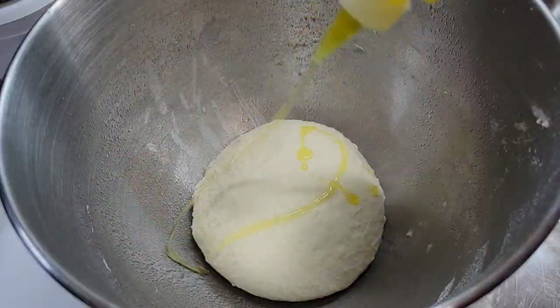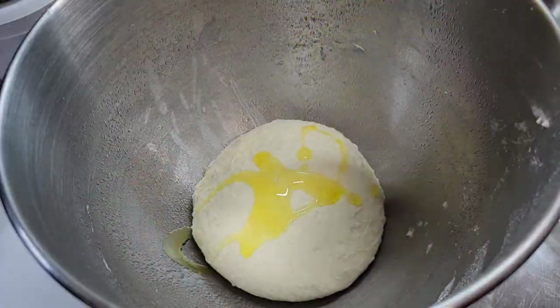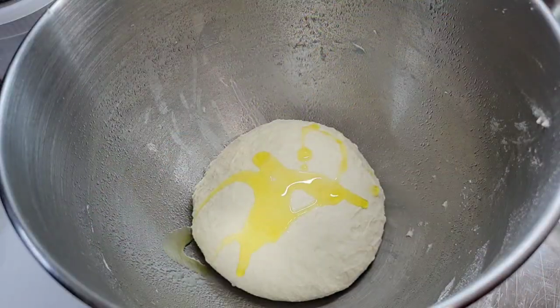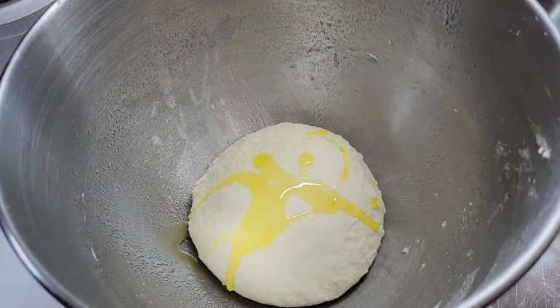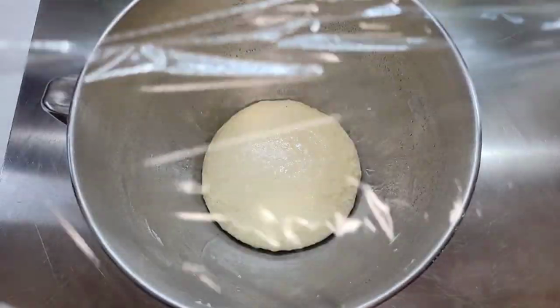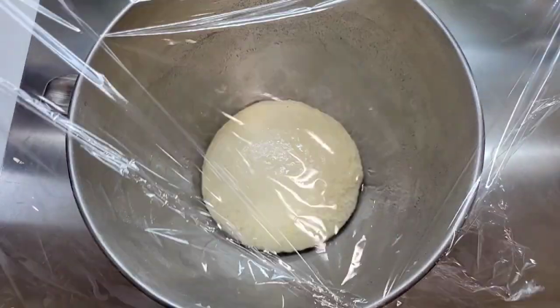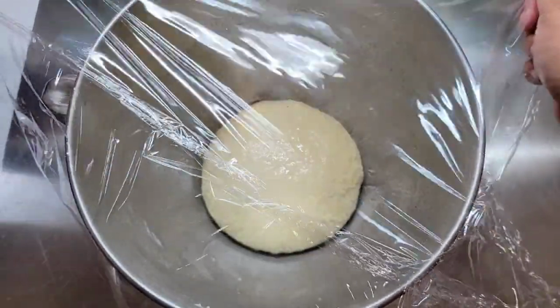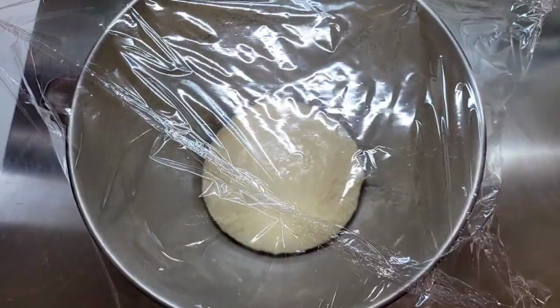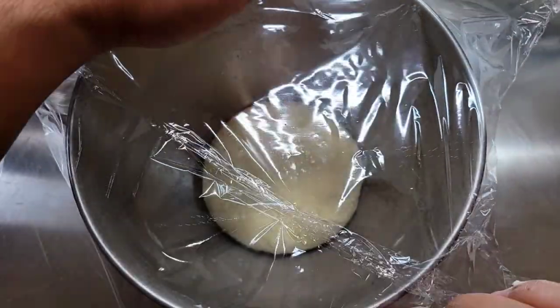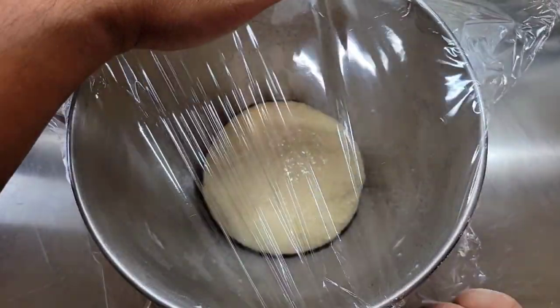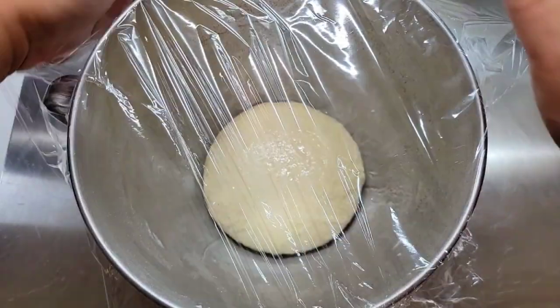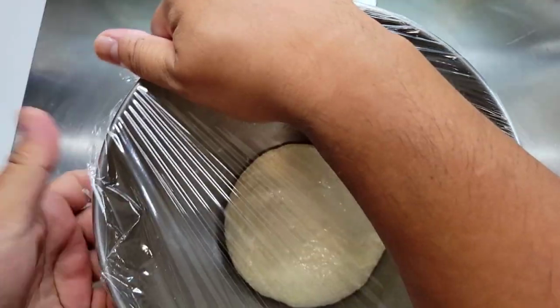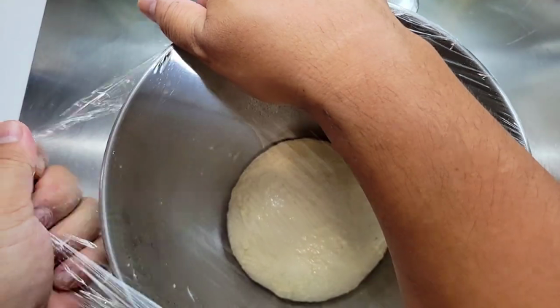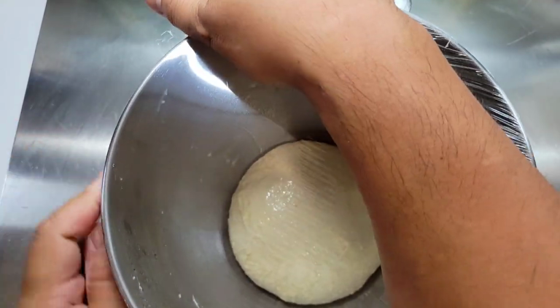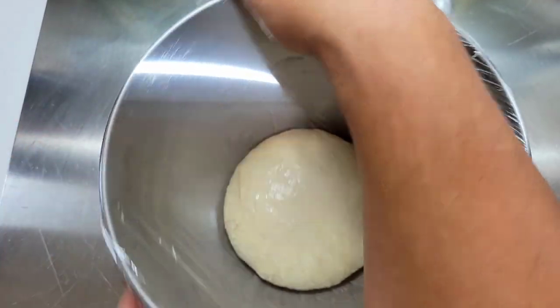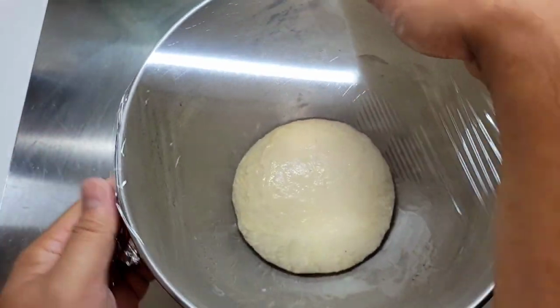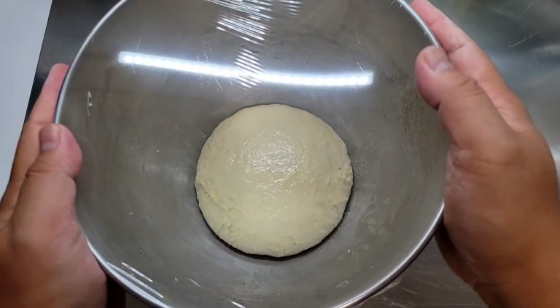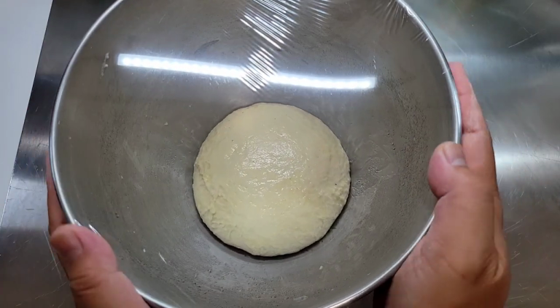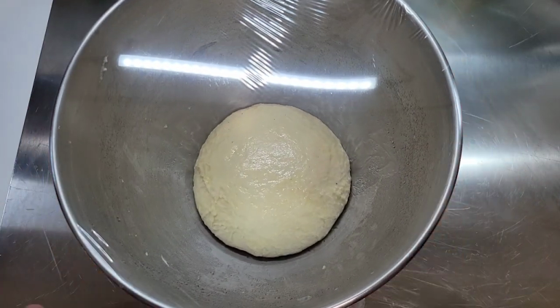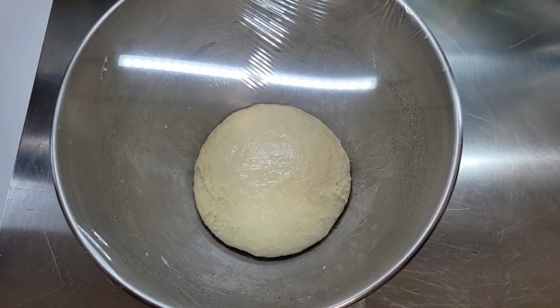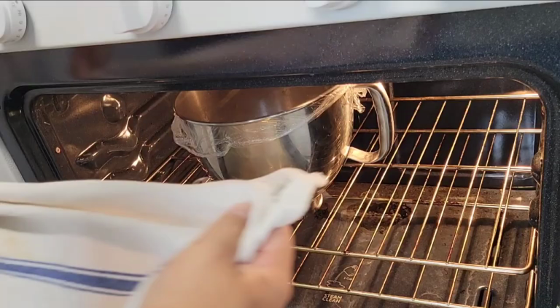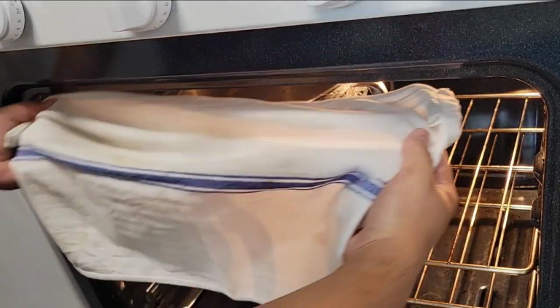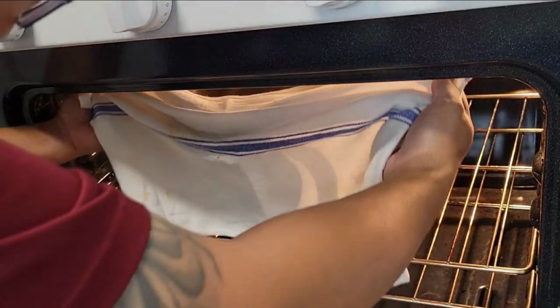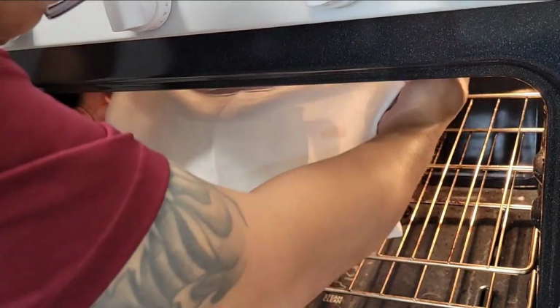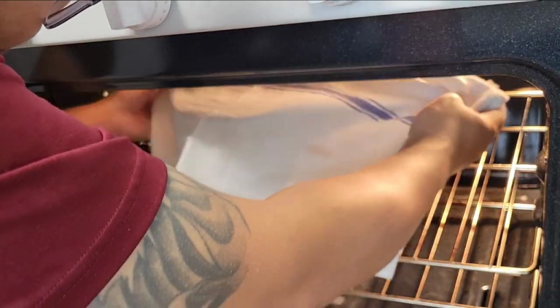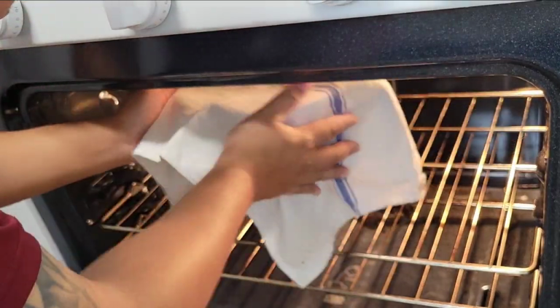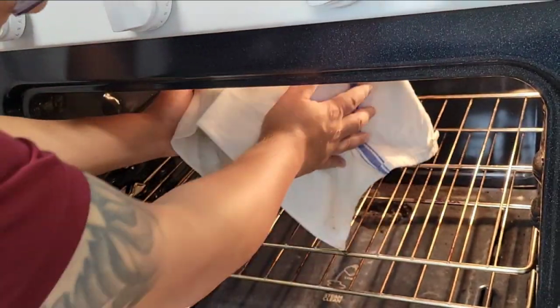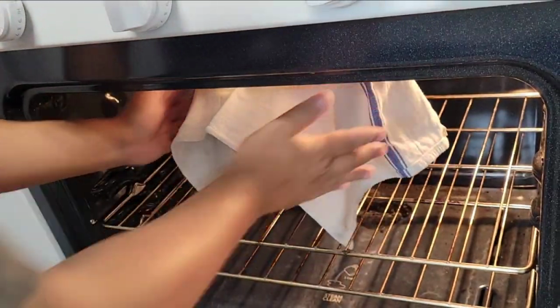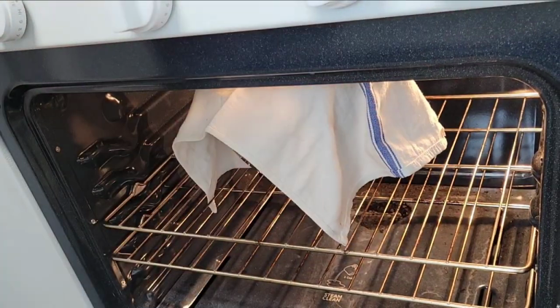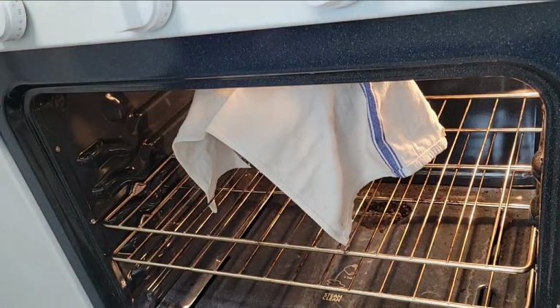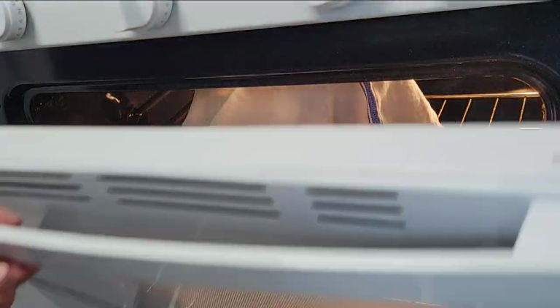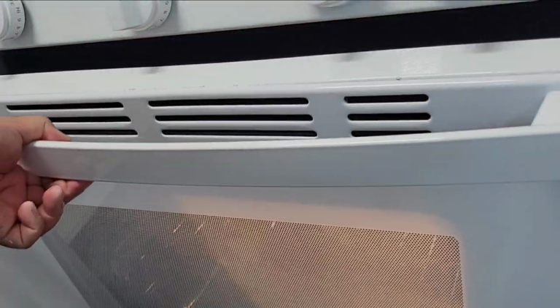Take your beautiful dough ball and put it into a lightly greased bowl. Make sure you cover it tightly with cling film and then into an oven that is turned off but with the light on. It's going to proof in here for five hours.